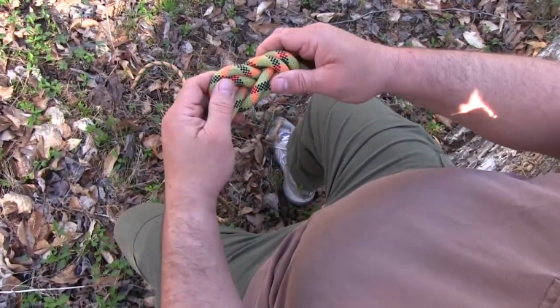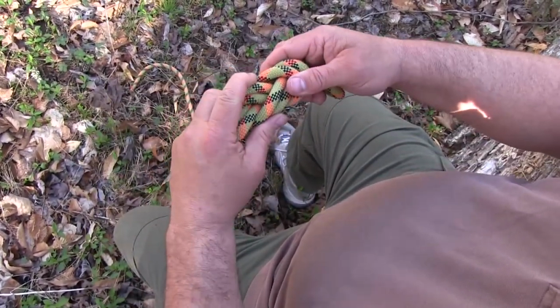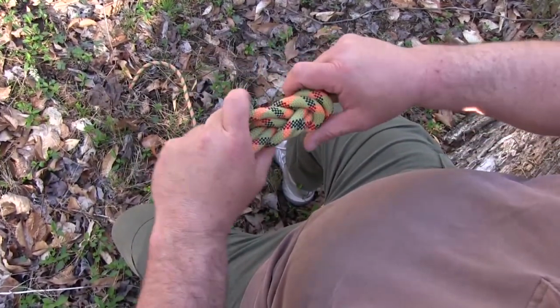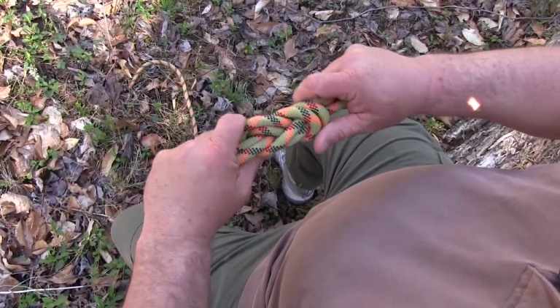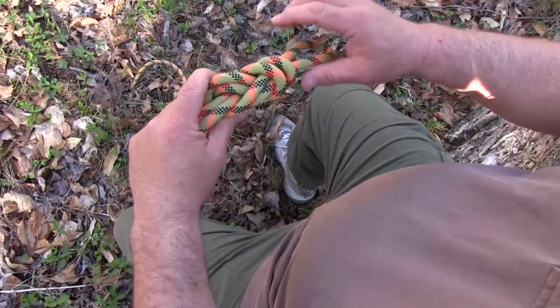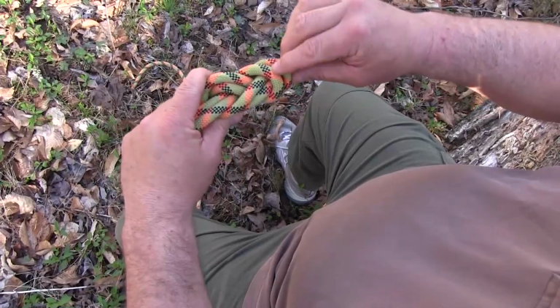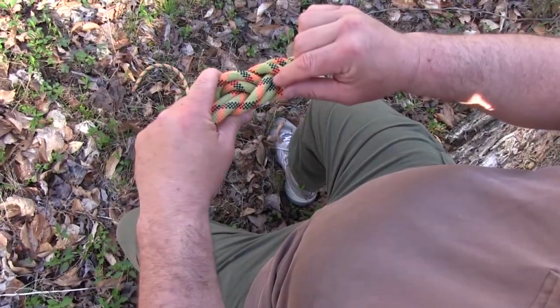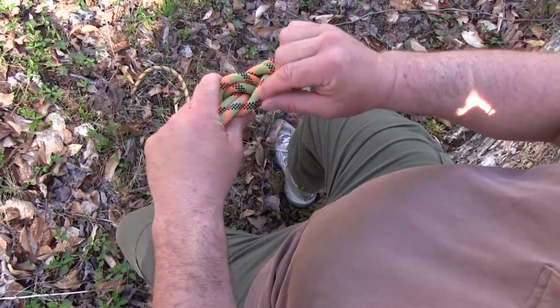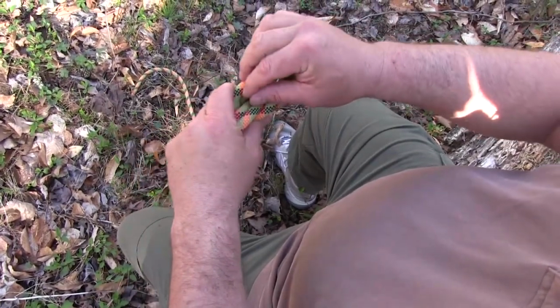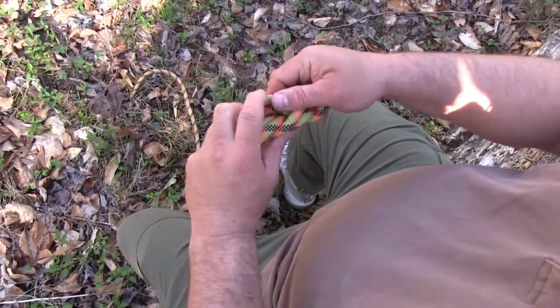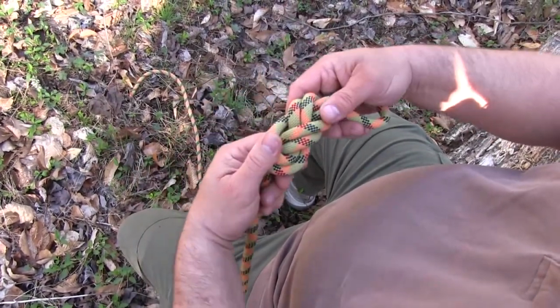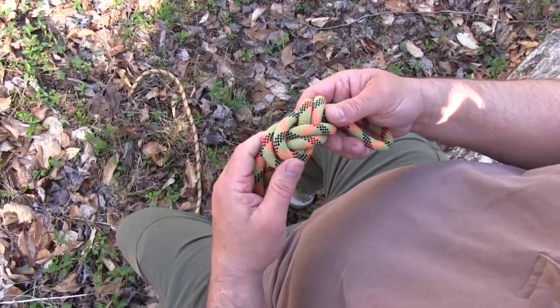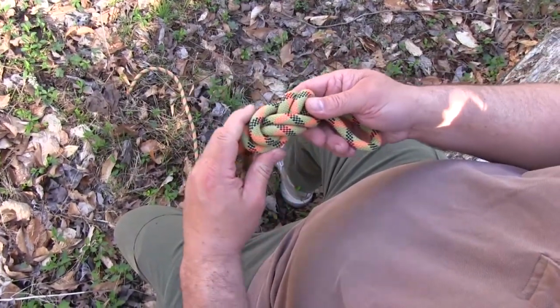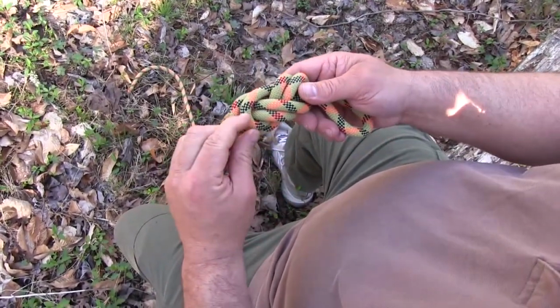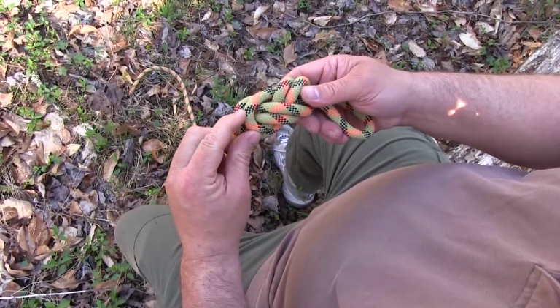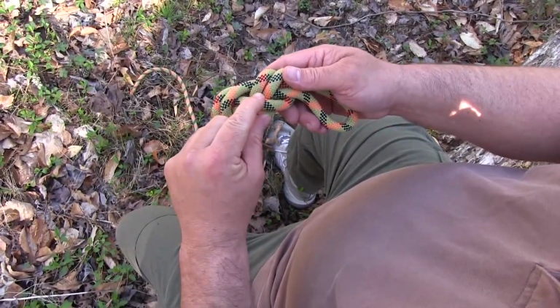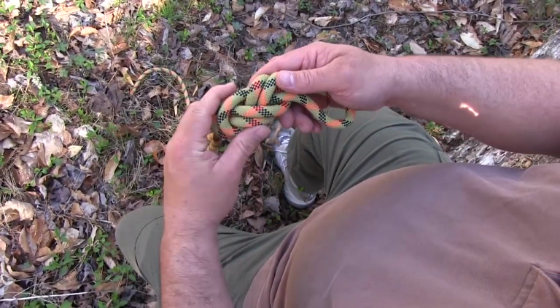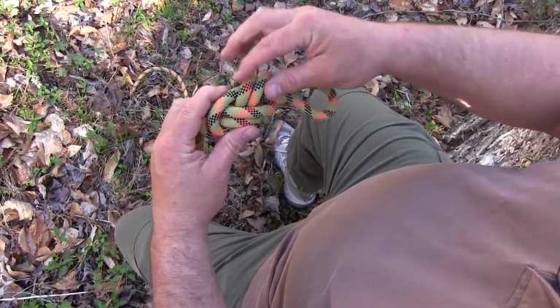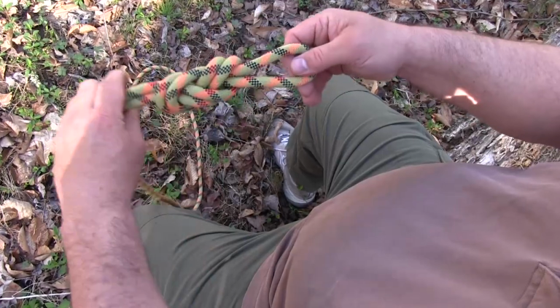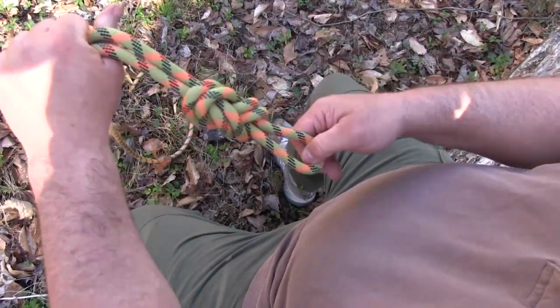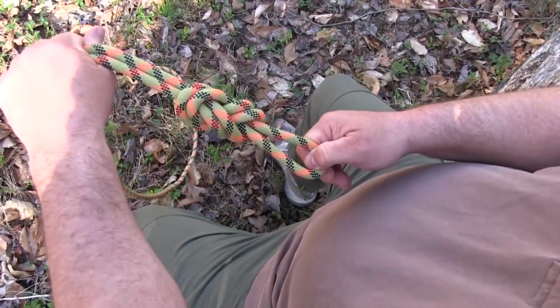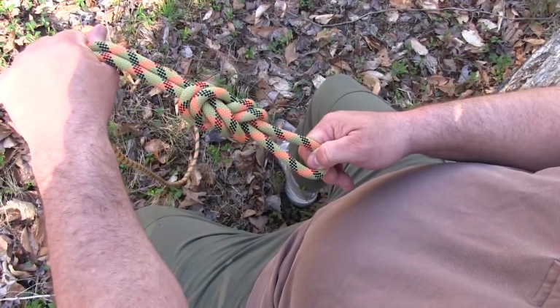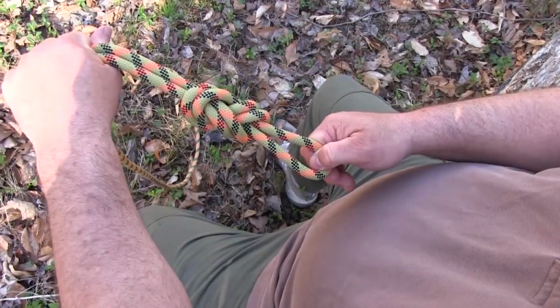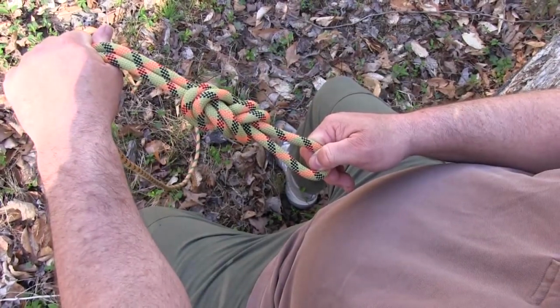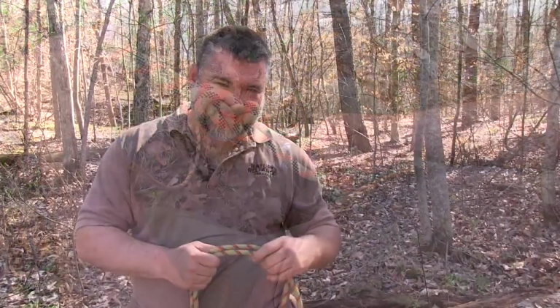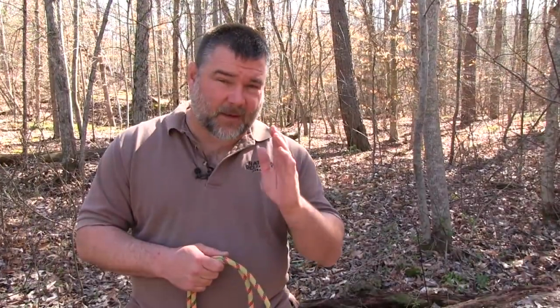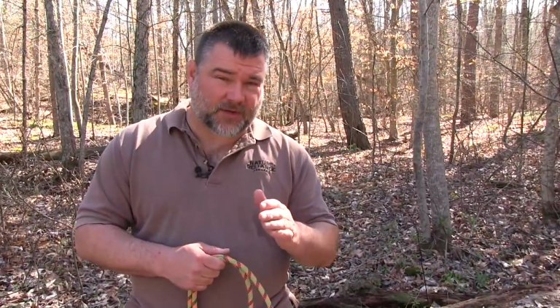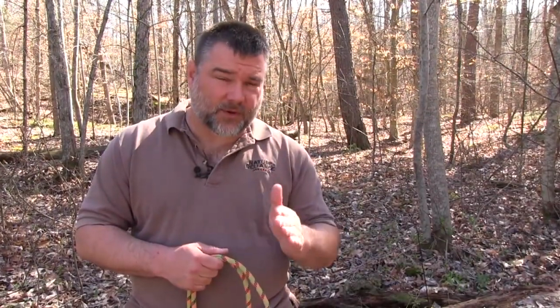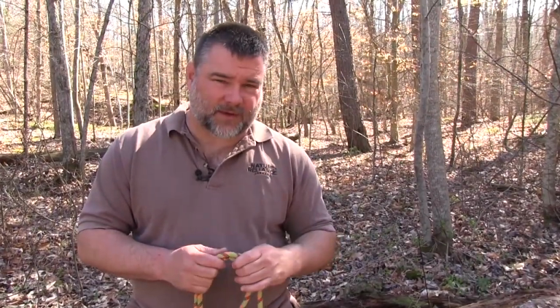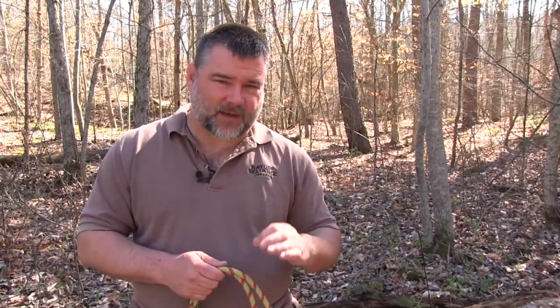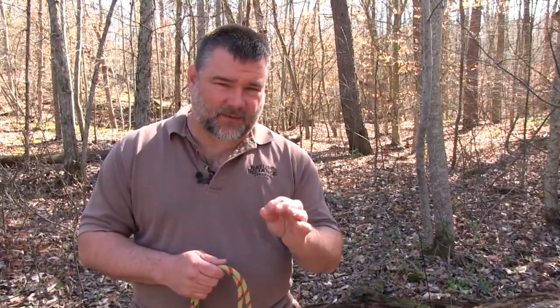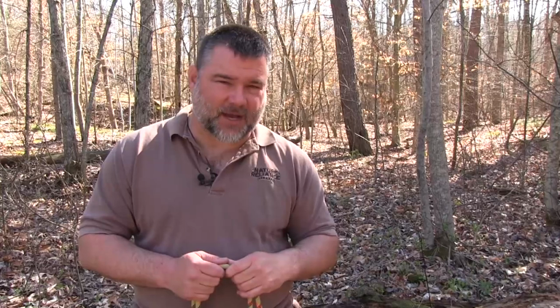As we look at it here, what we've got is parallel lines, parallel lines, parallel lines. When we turn it over, we have parallel lines, parallel lines, parallel lines. That is our figure eight. Now I'm going to show you a really quick and dirty way to do the same knot.